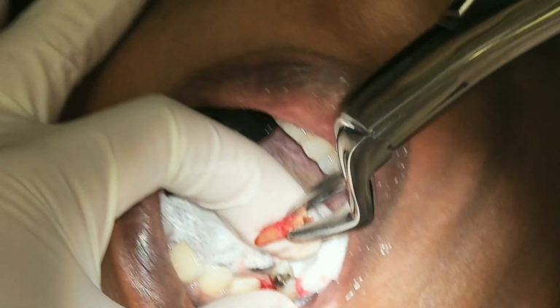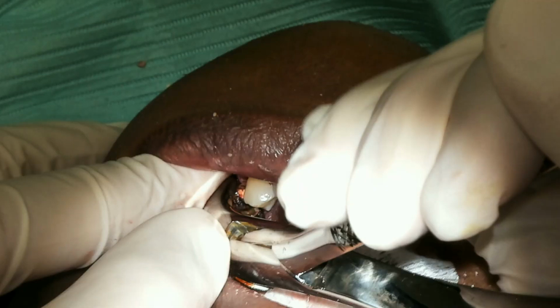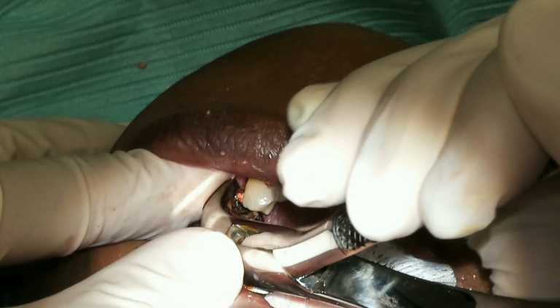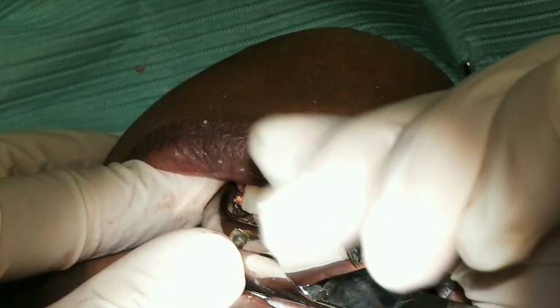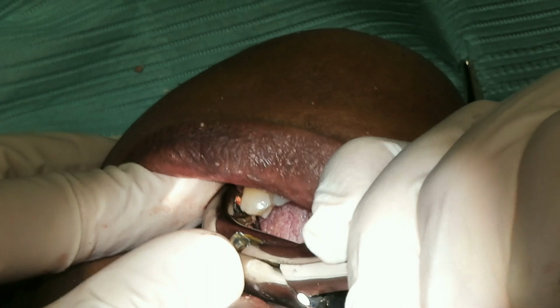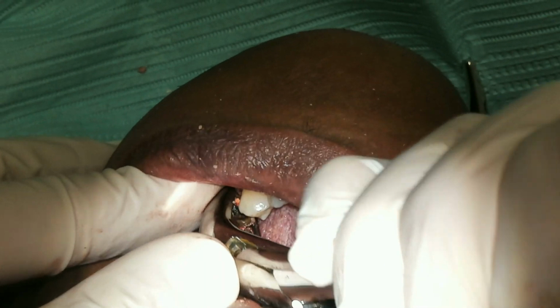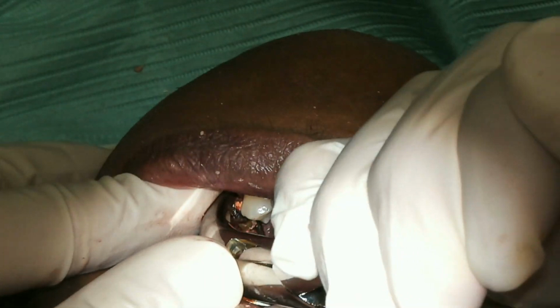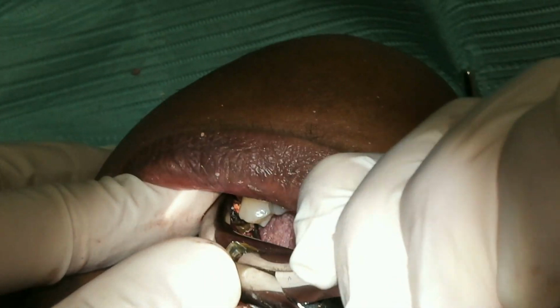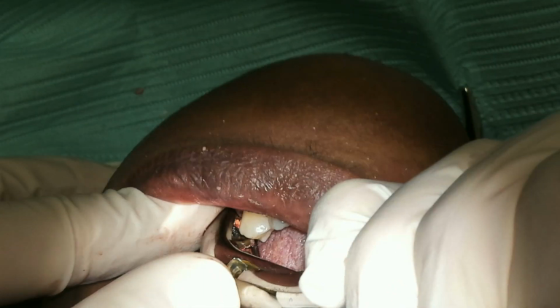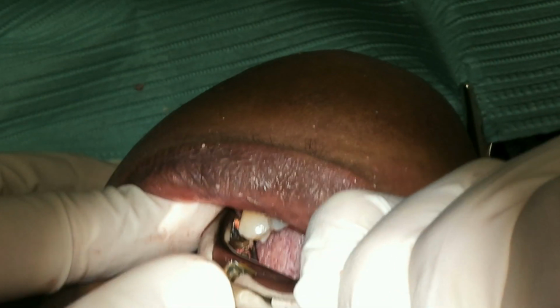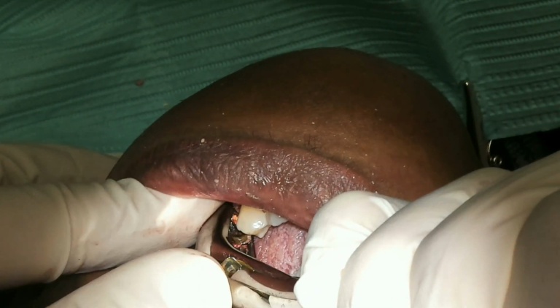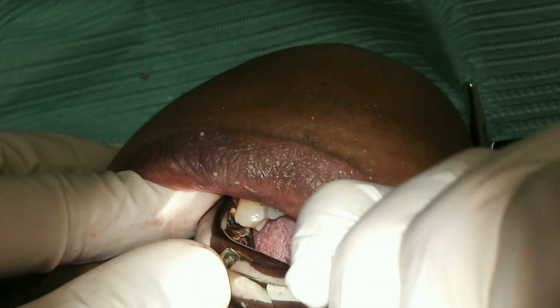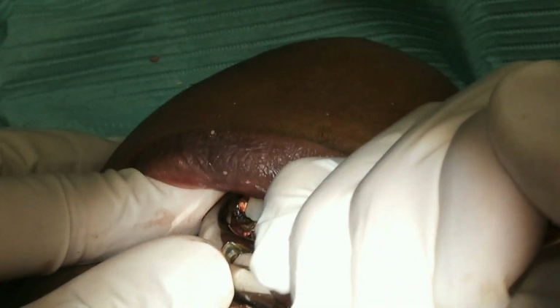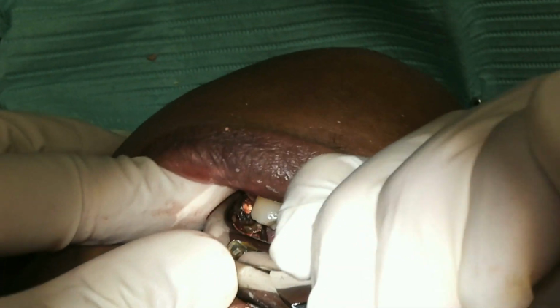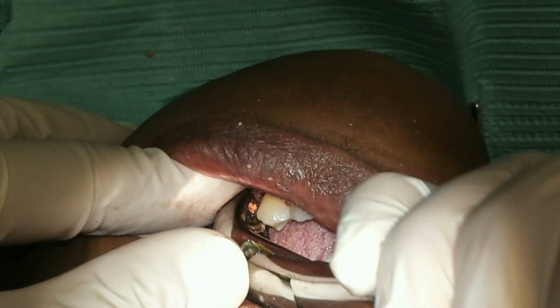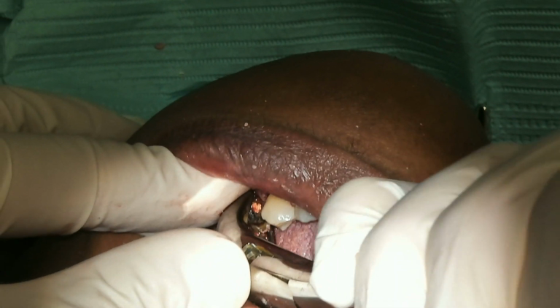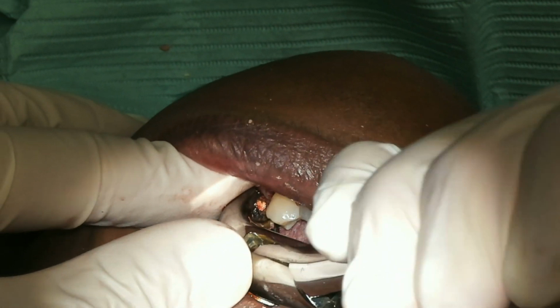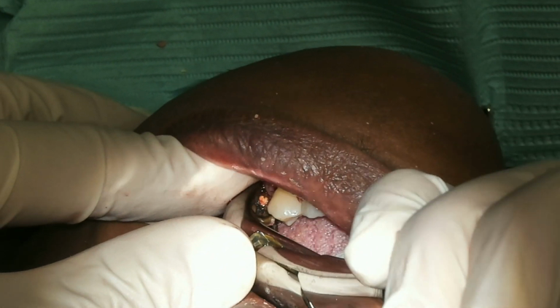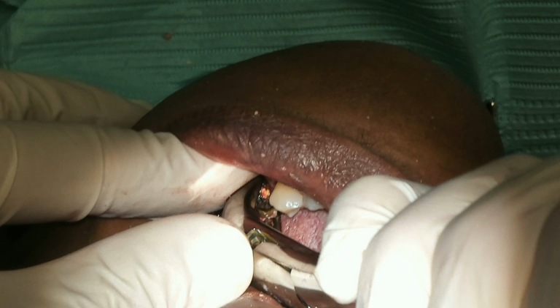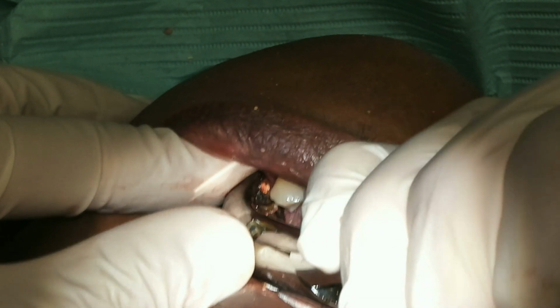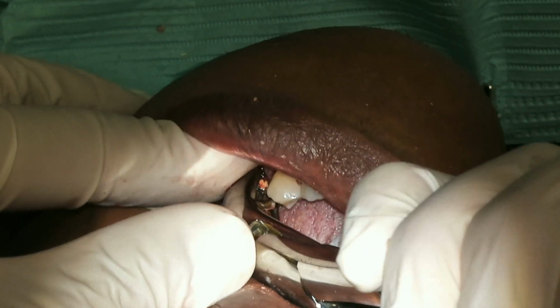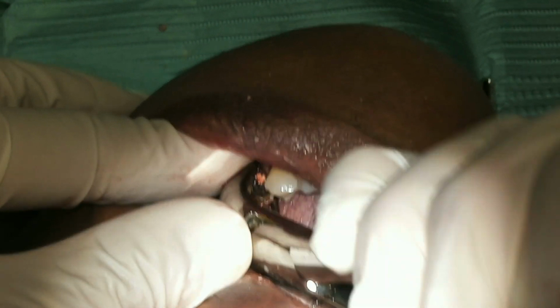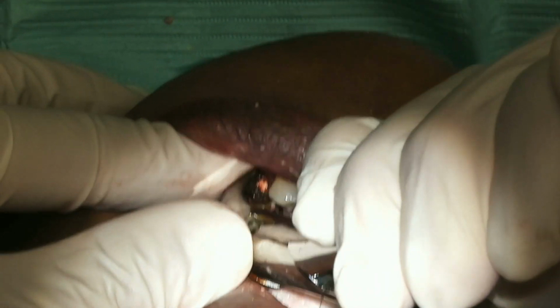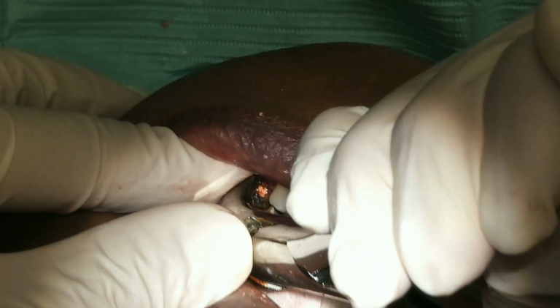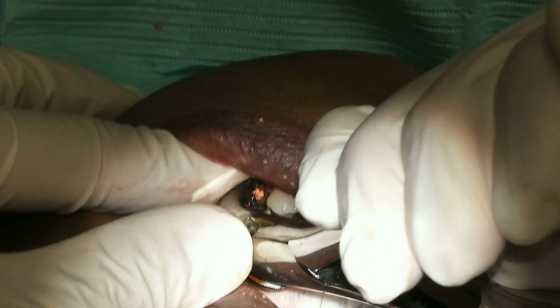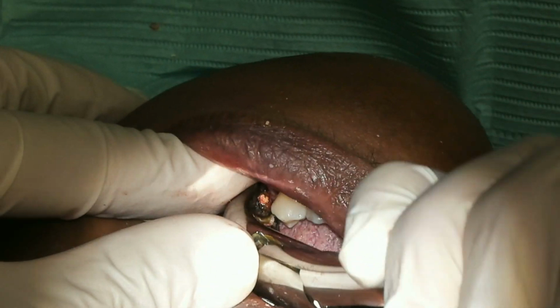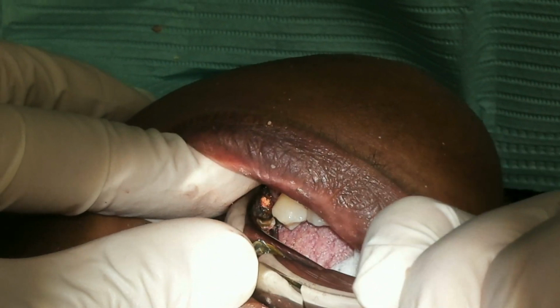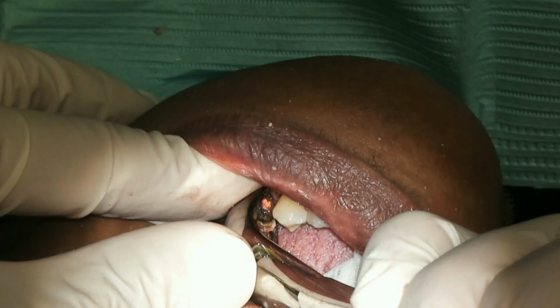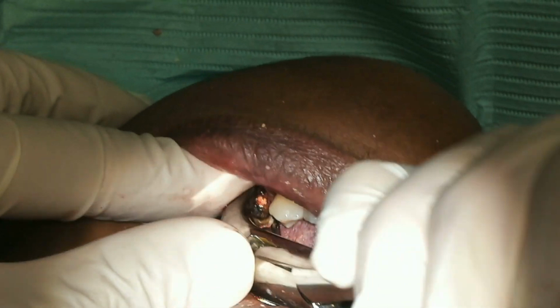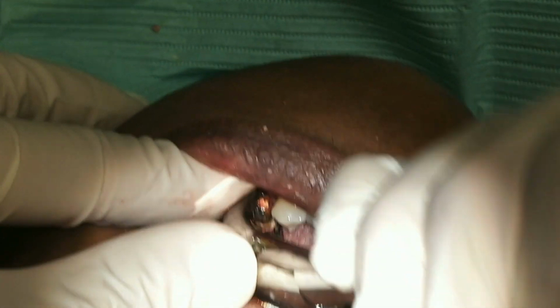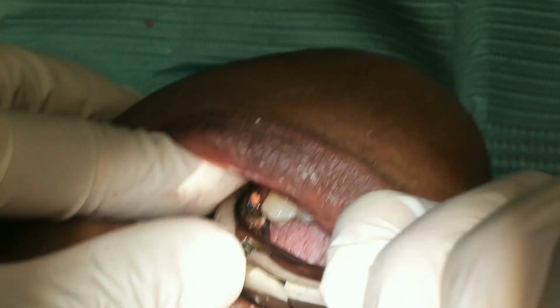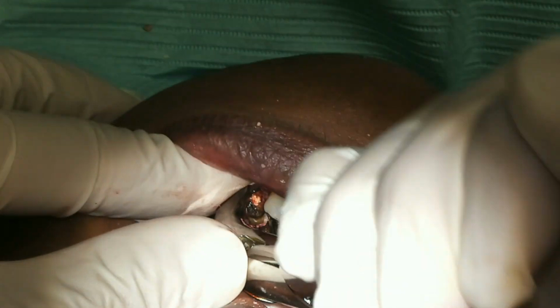Now, when the teeth fracture to the bone level and to the gum level, you may not be able to save the tooth anymore because there's just not enough tooth structure to be saved. Therefore, an extraction may be necessary.